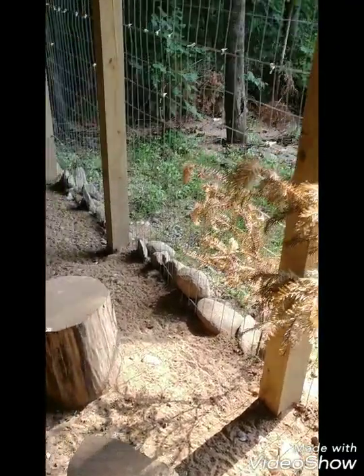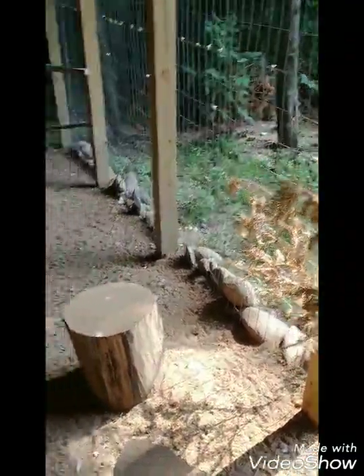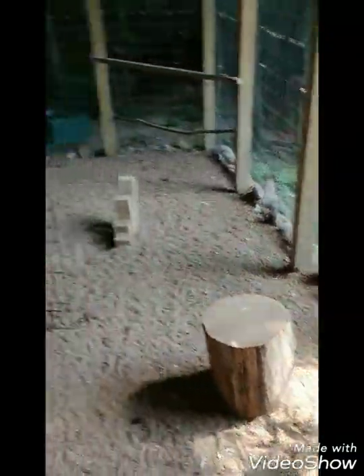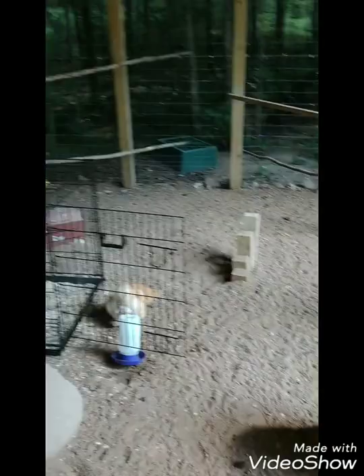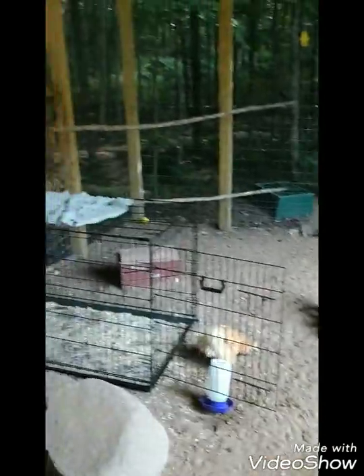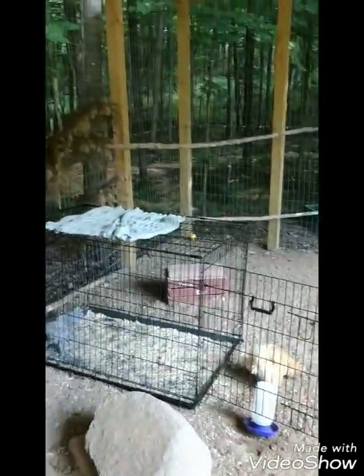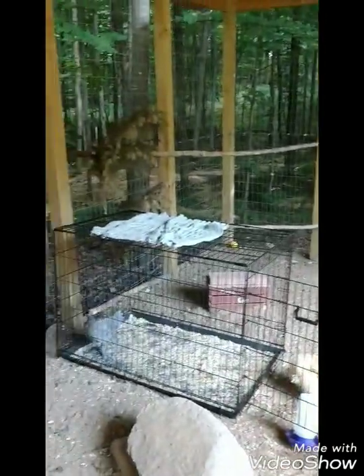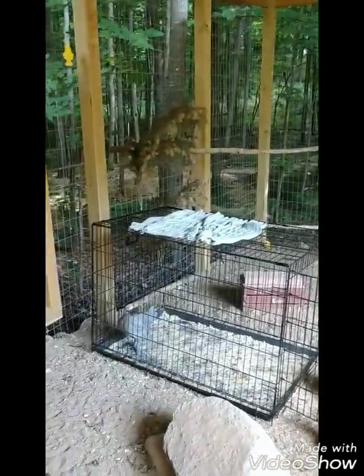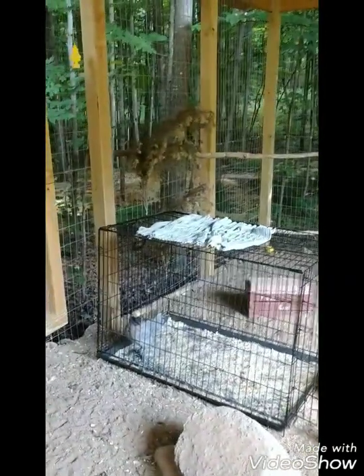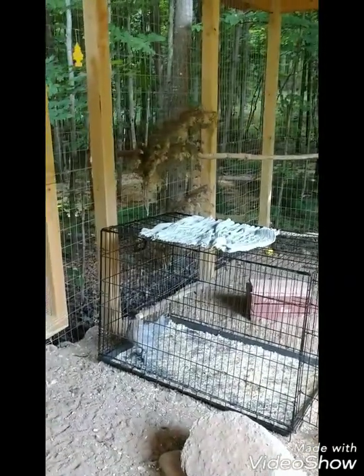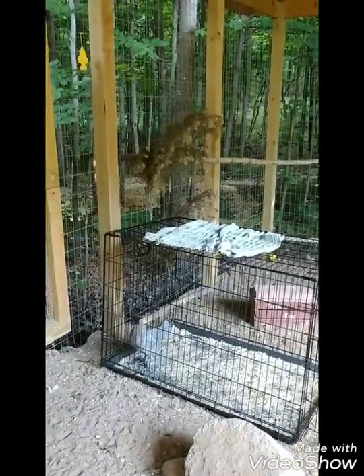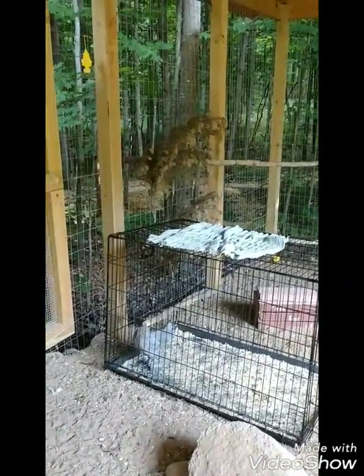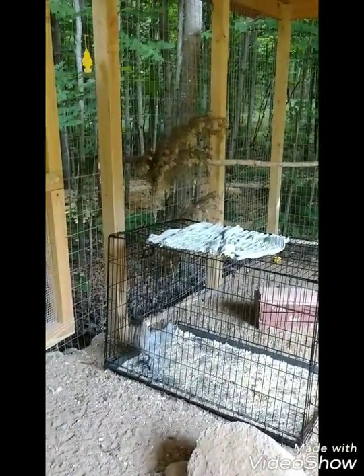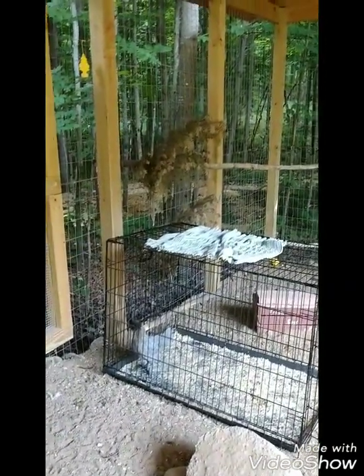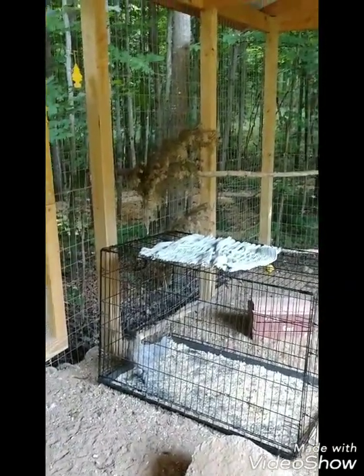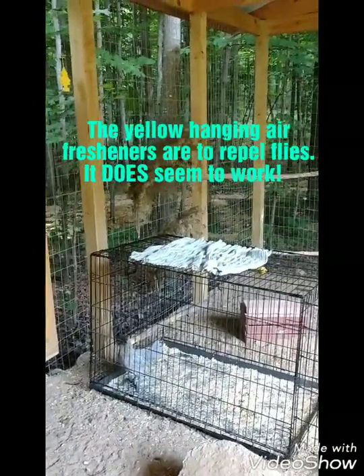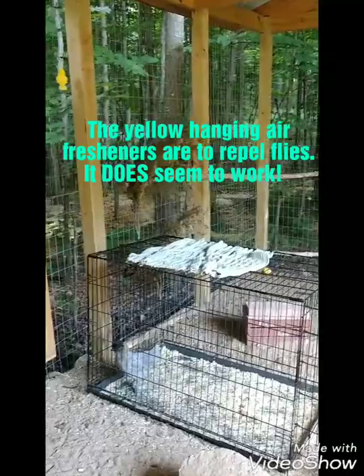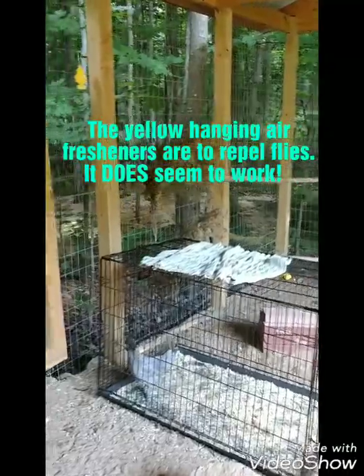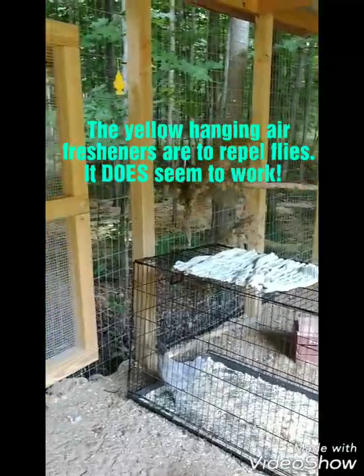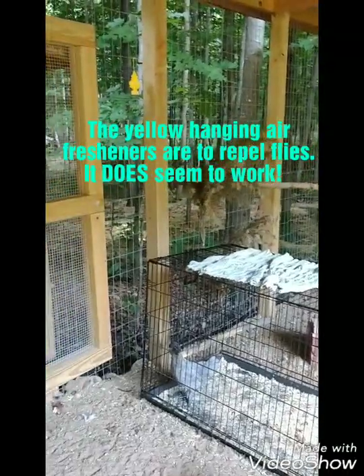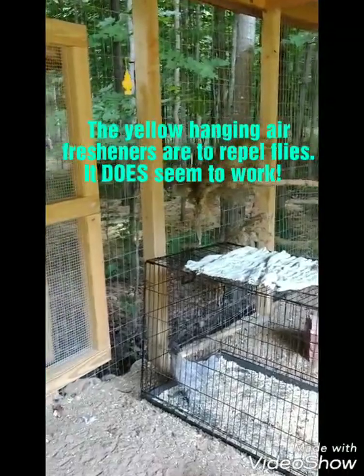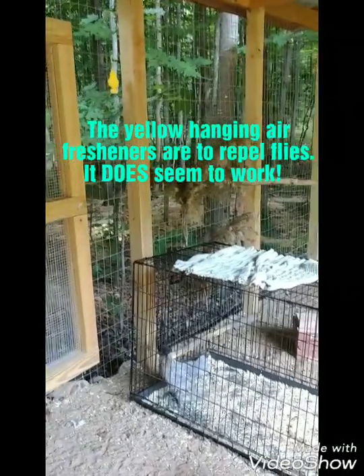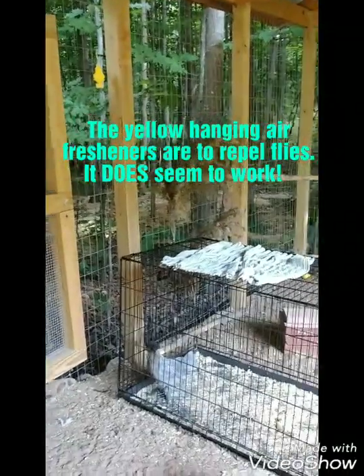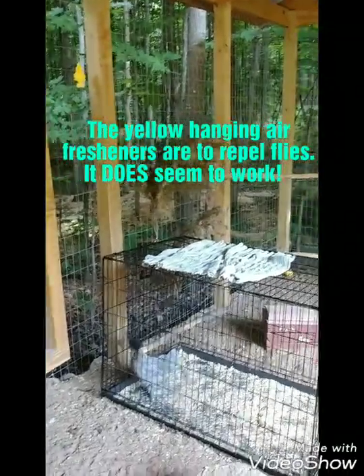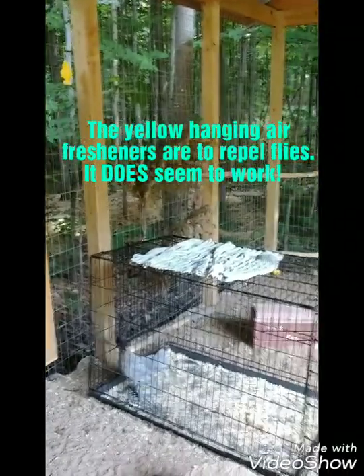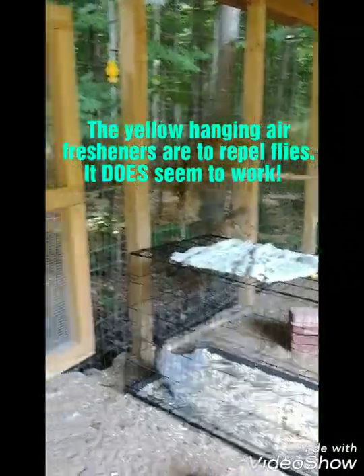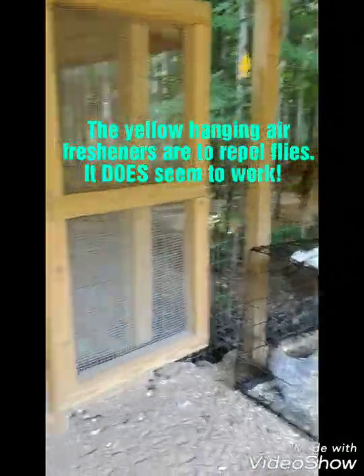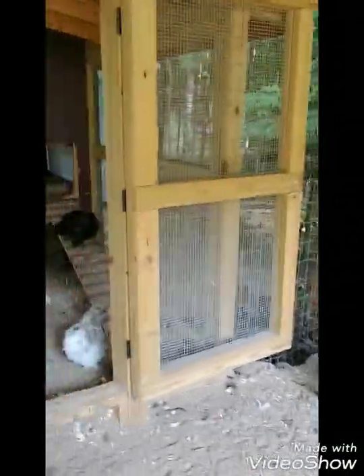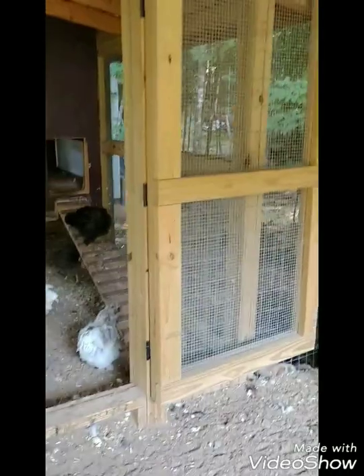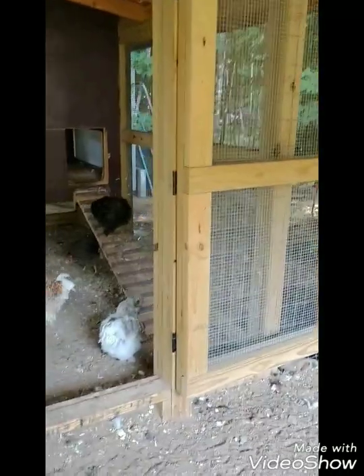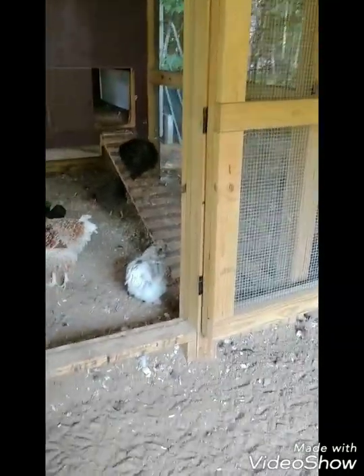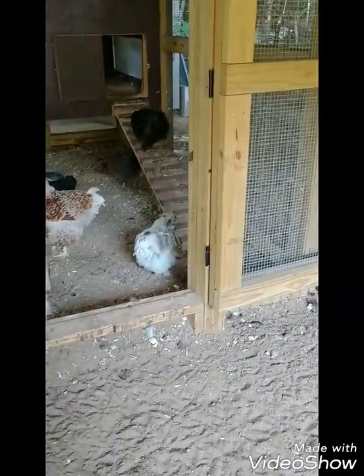In the summertime I only have a few branches. In the wintertime I have a lot more of those around — I wrap everything in plastic as you see in my other video, but the branches also help with drafts in the wintertime.